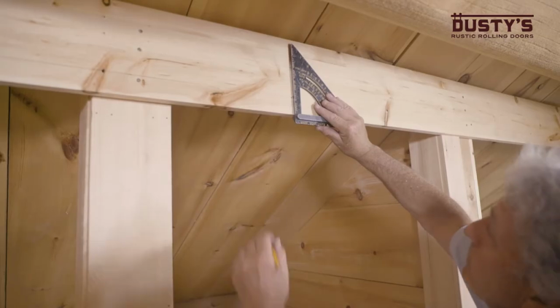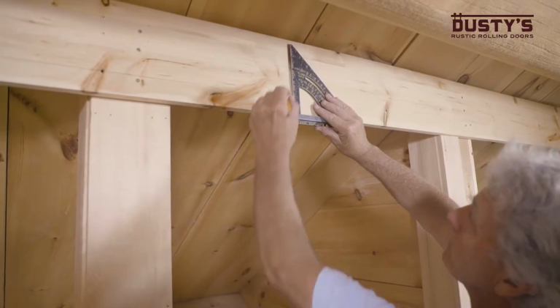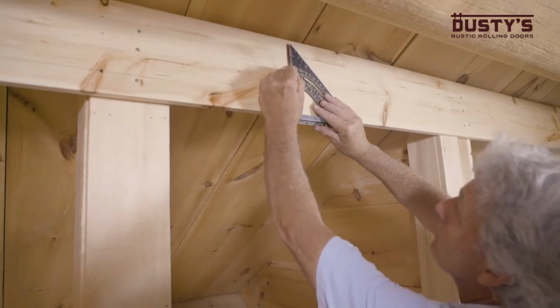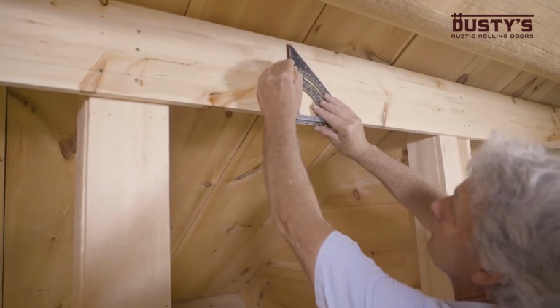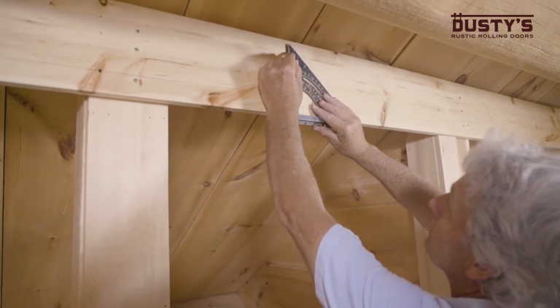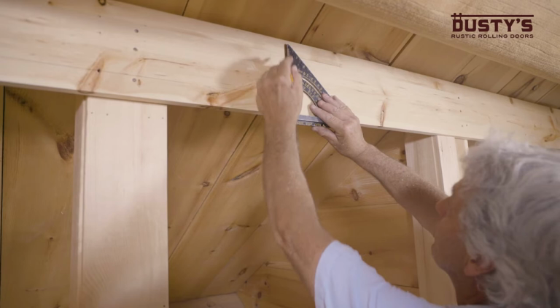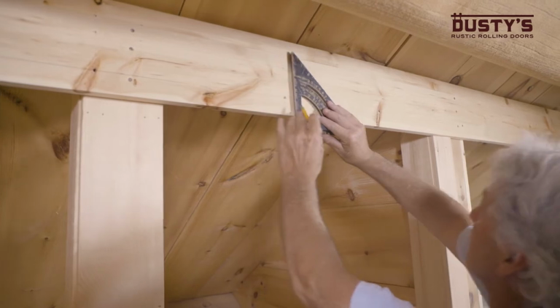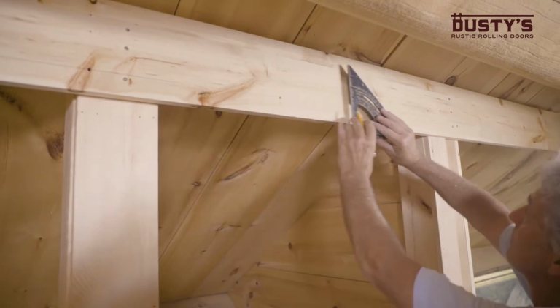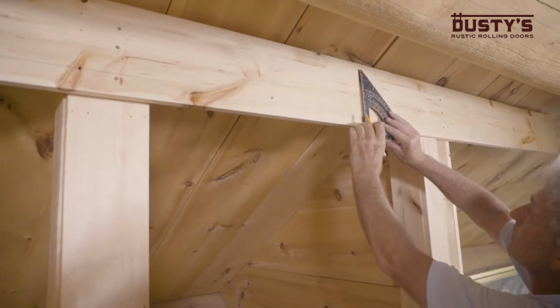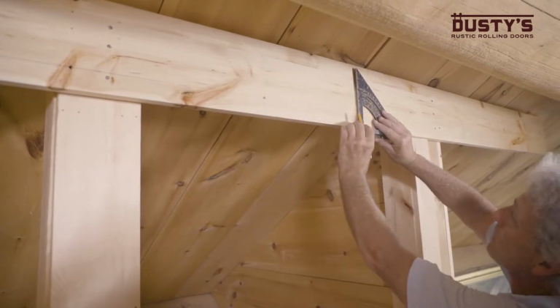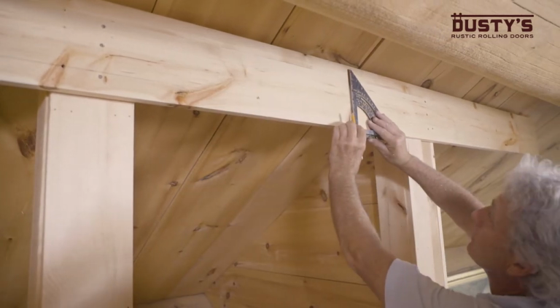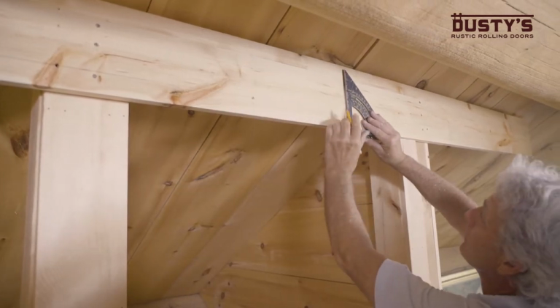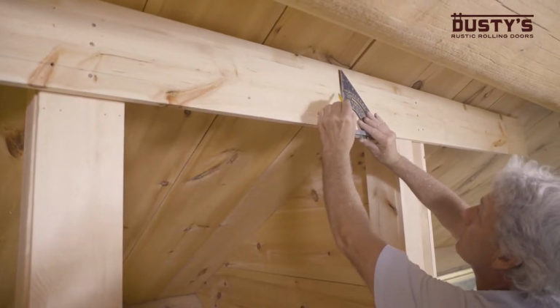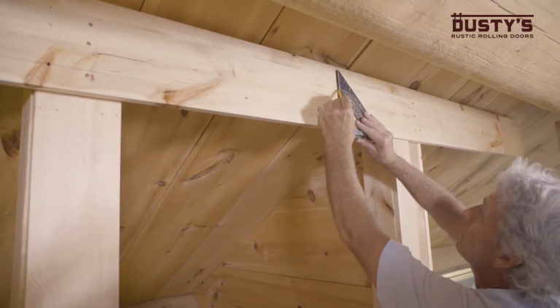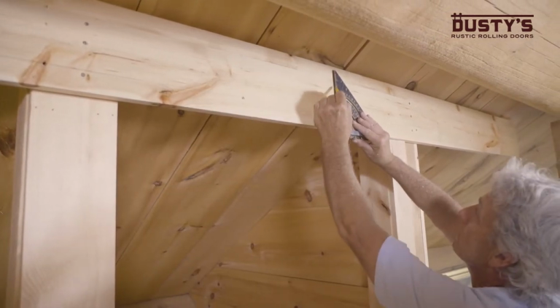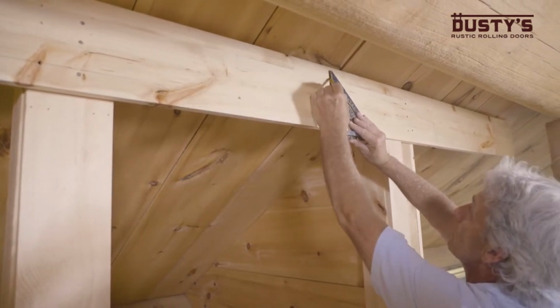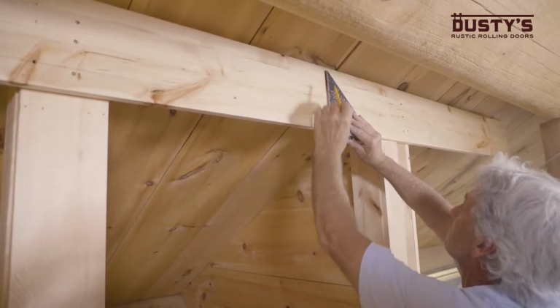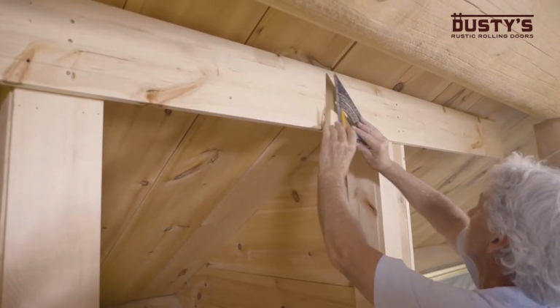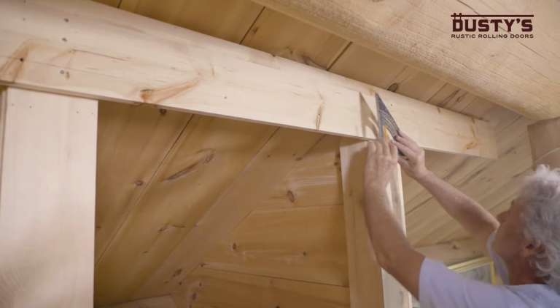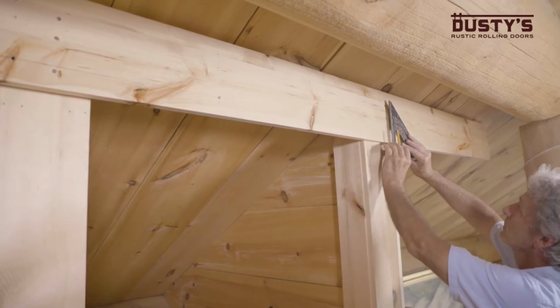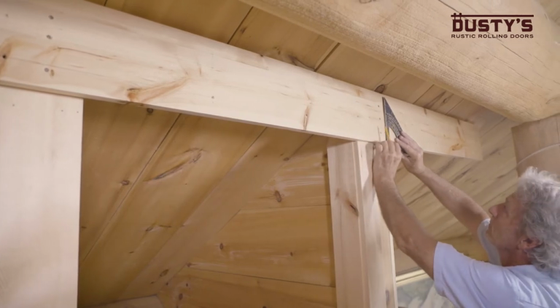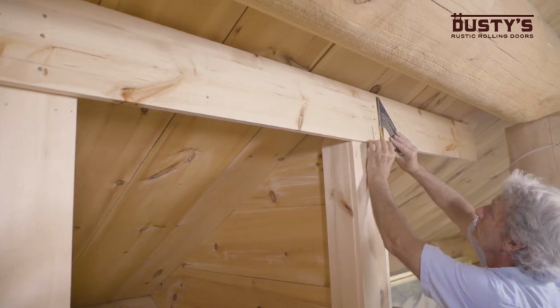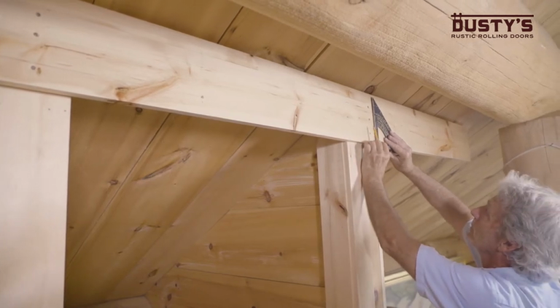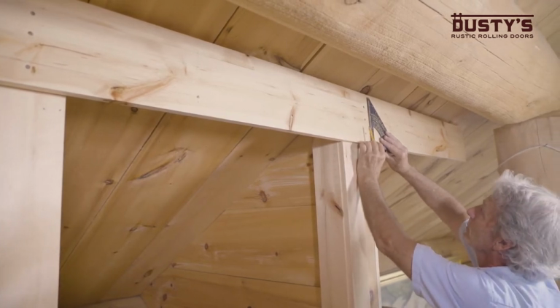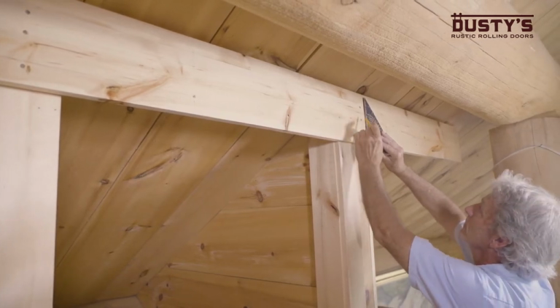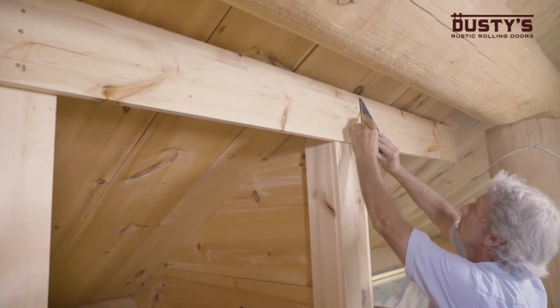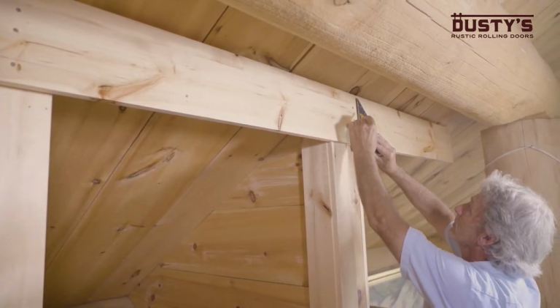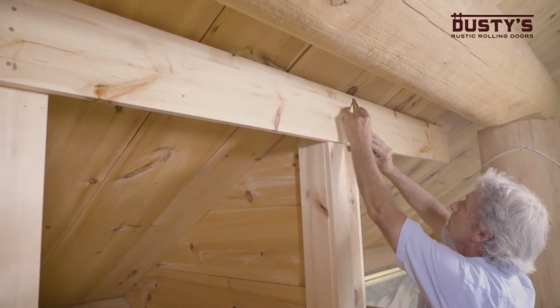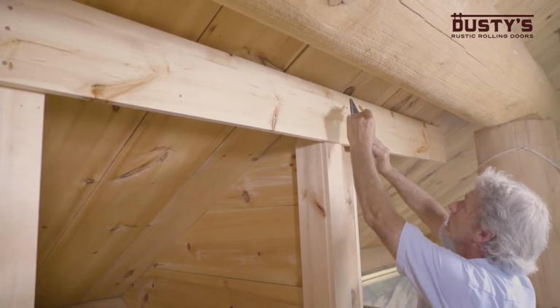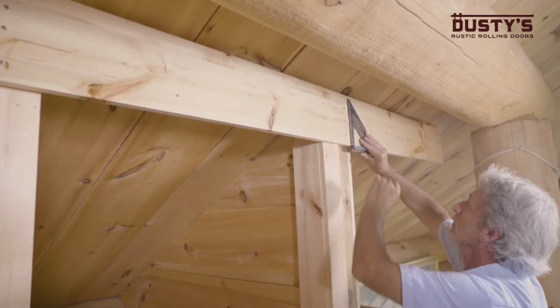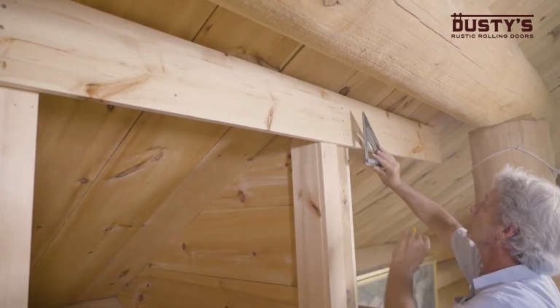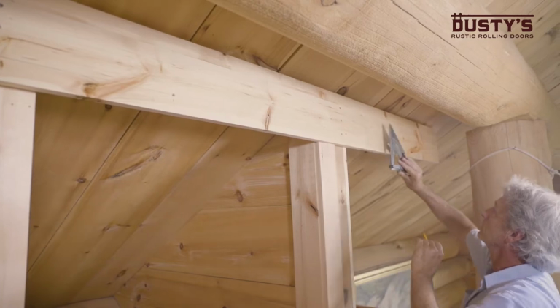Using a speed square, mark the points on the second and third line directly above the points you just marked on the first line. This will tell you the mounting location for the bypass brackets.